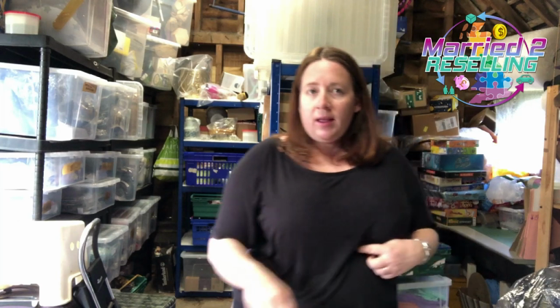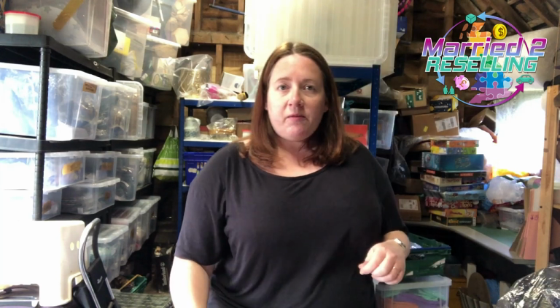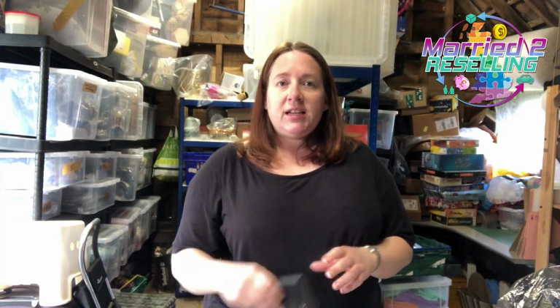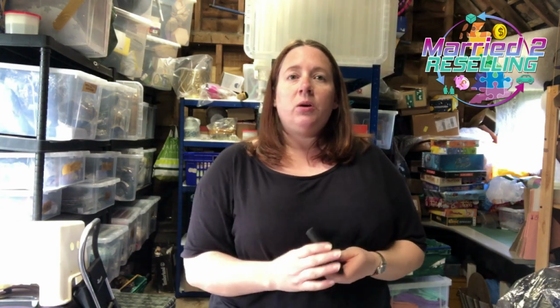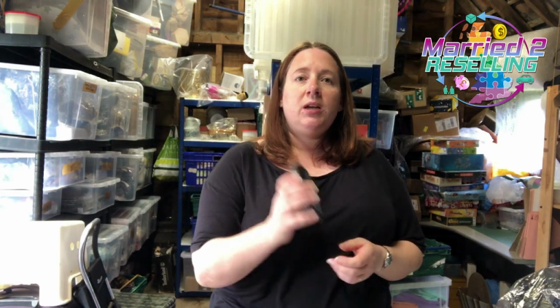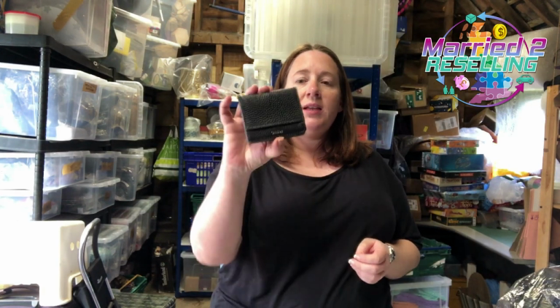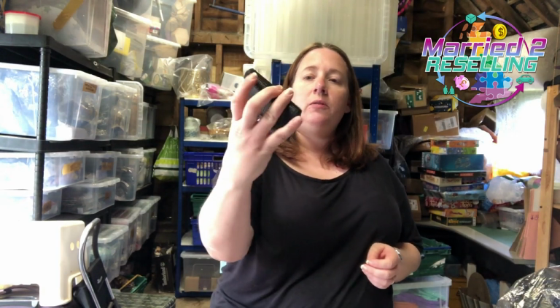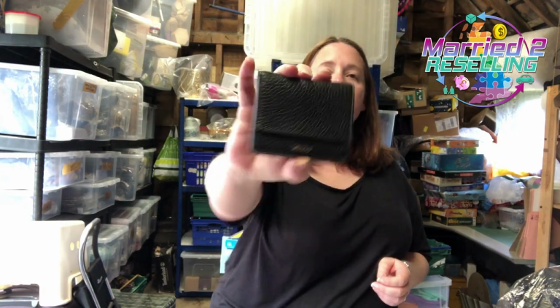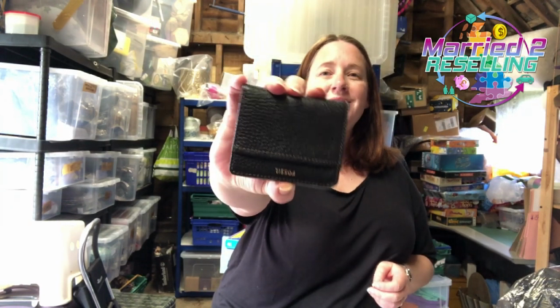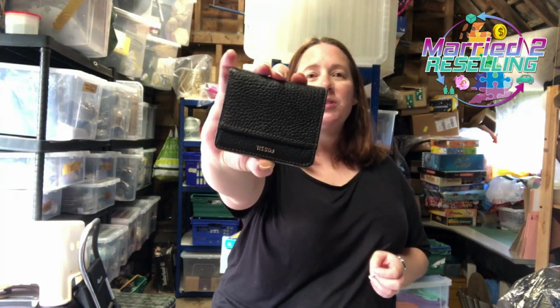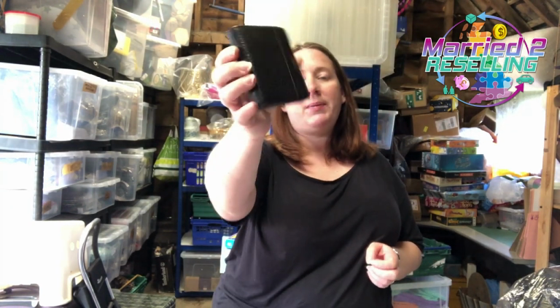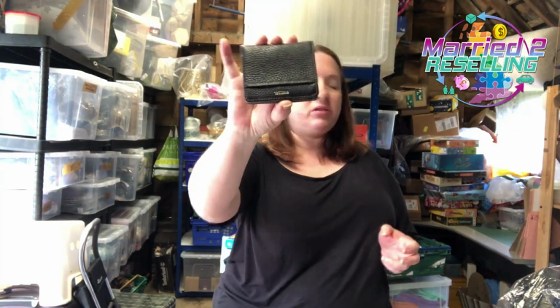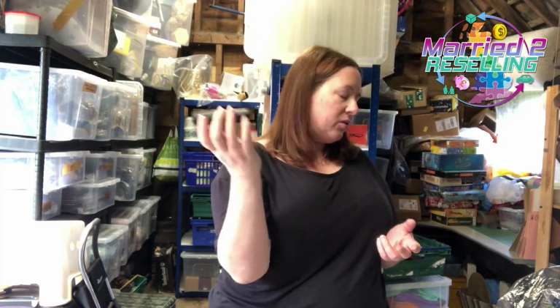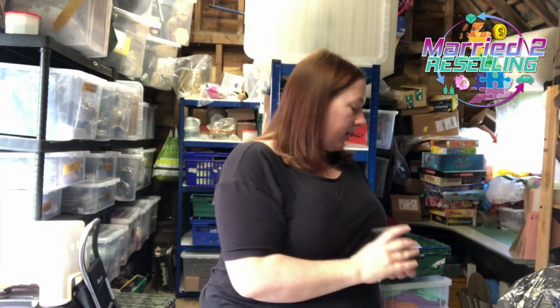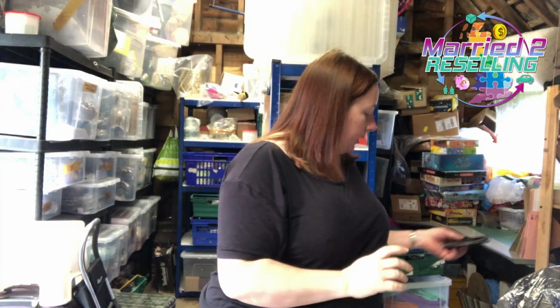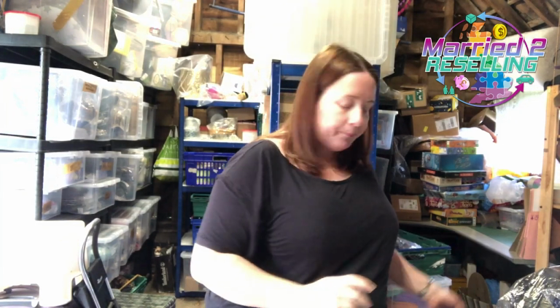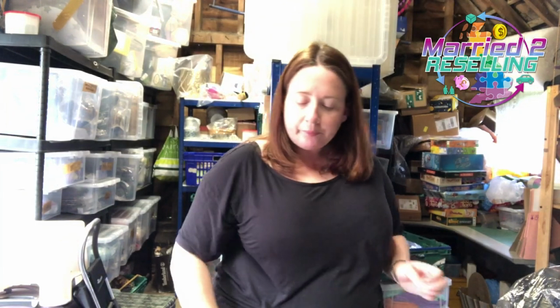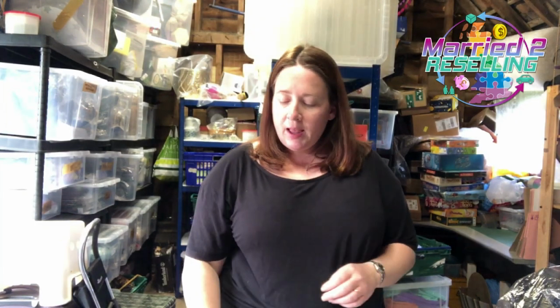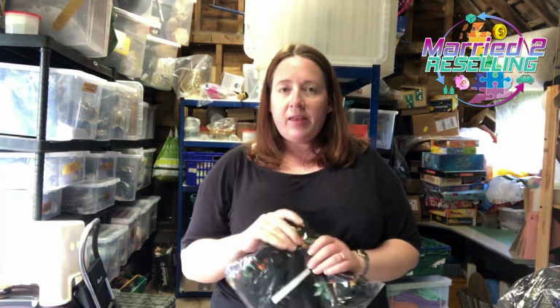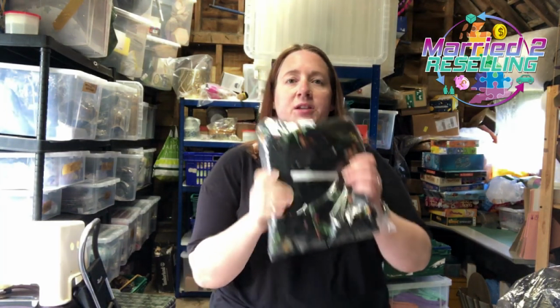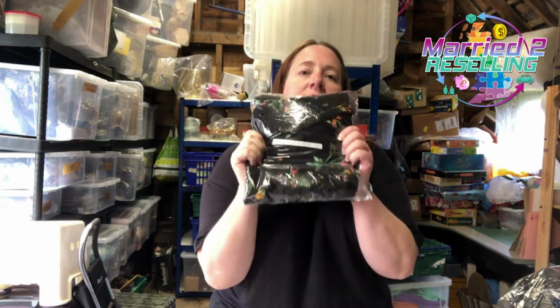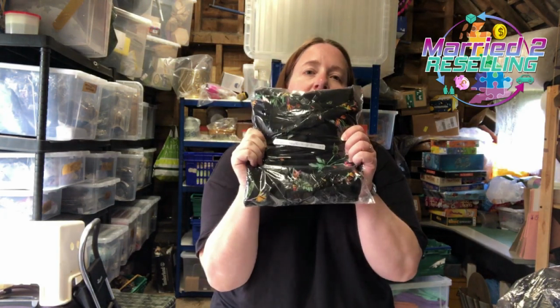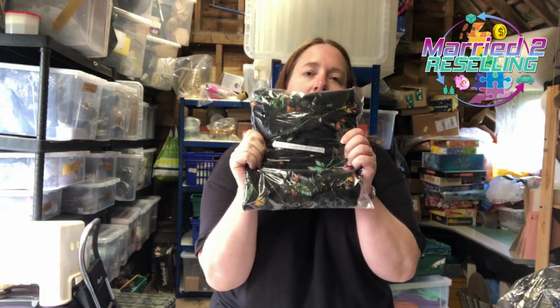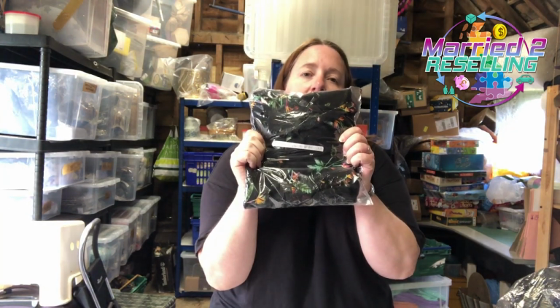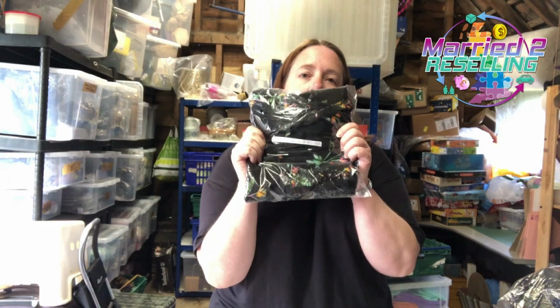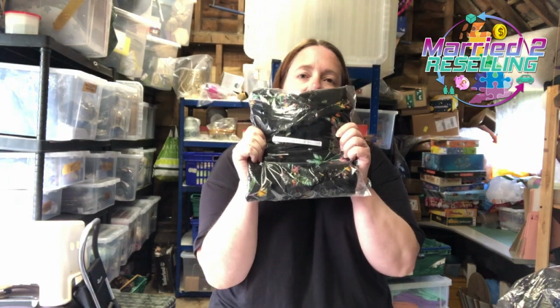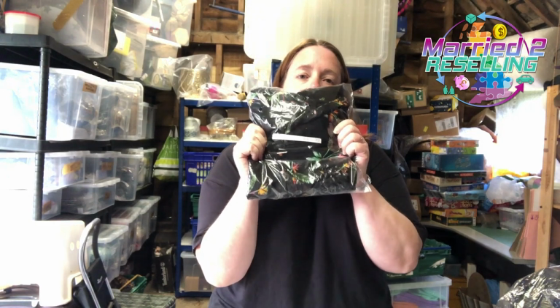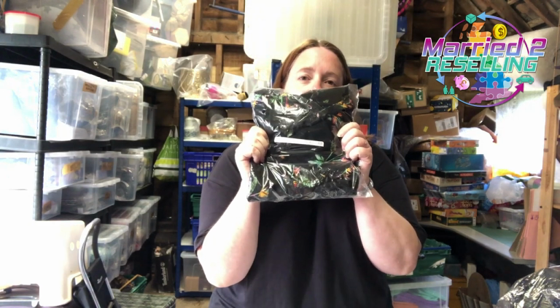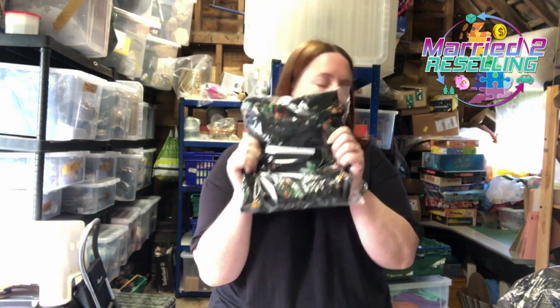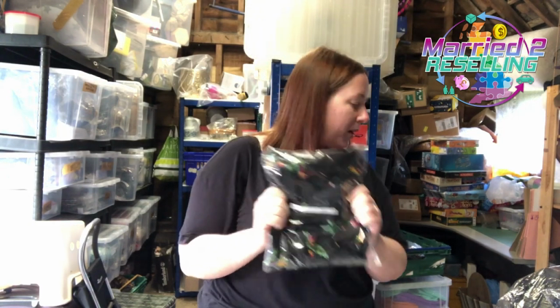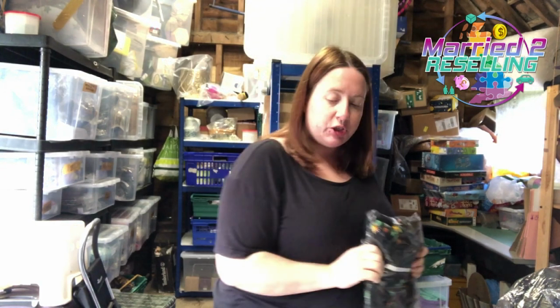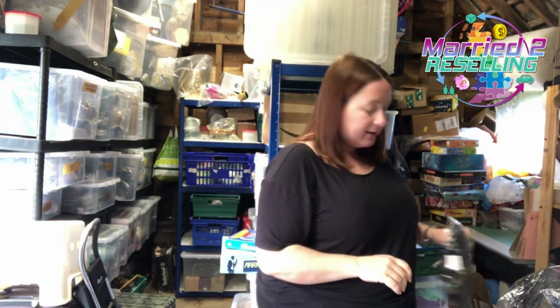Vinted: sold this little Fossil purse, cost £3, took an offer of £11.99. And then this Dancing Leopard little dress, cost £4.99, sold for £22.19.